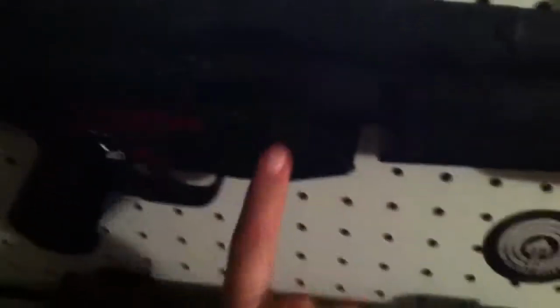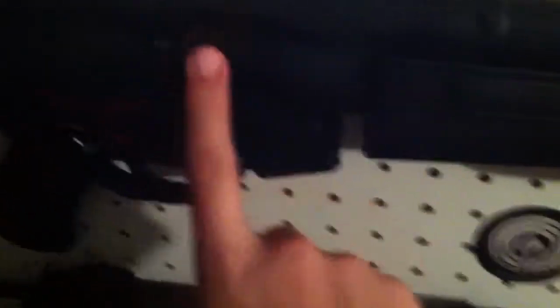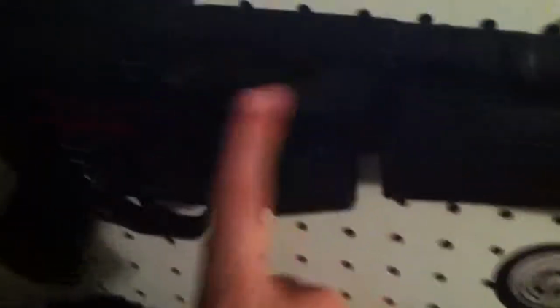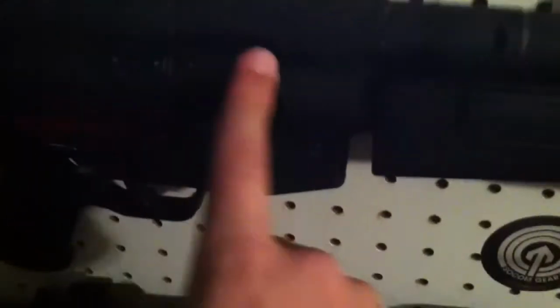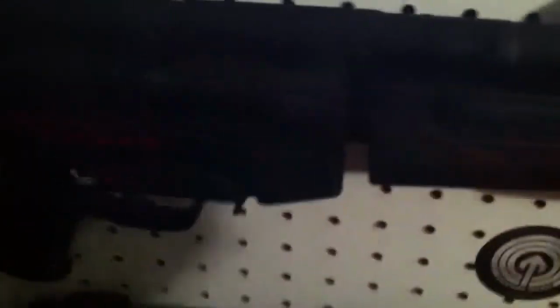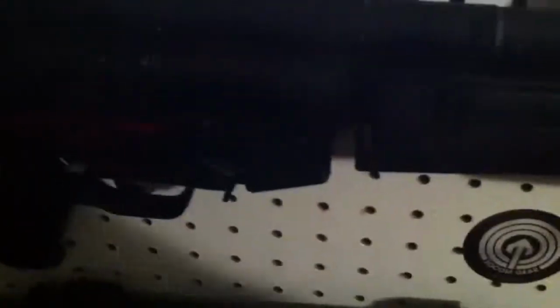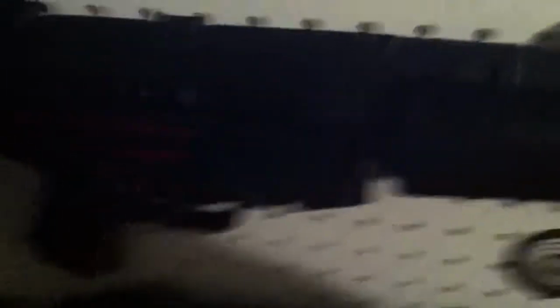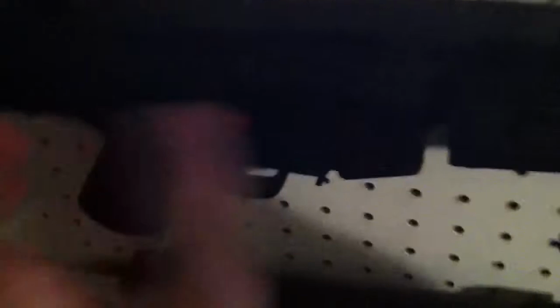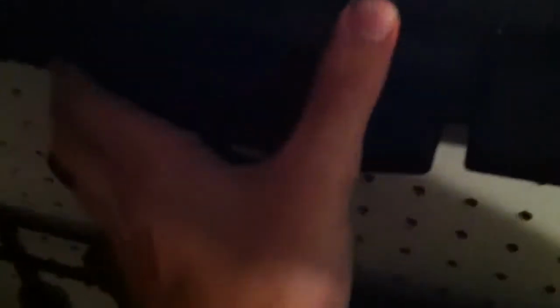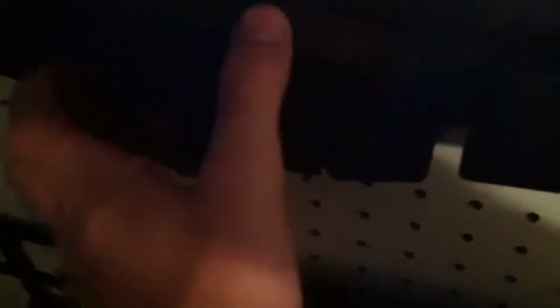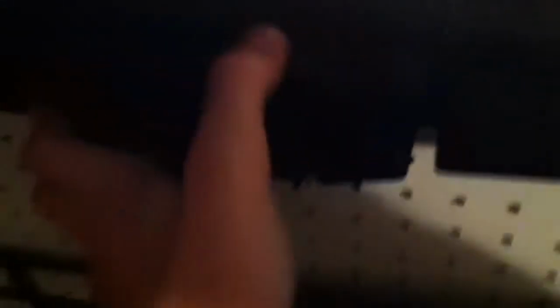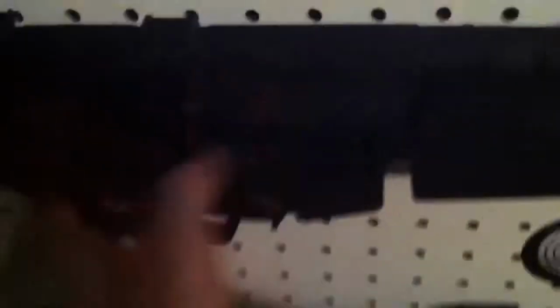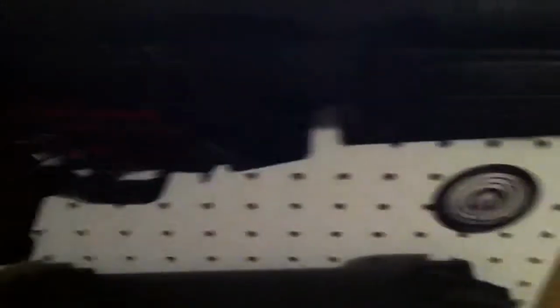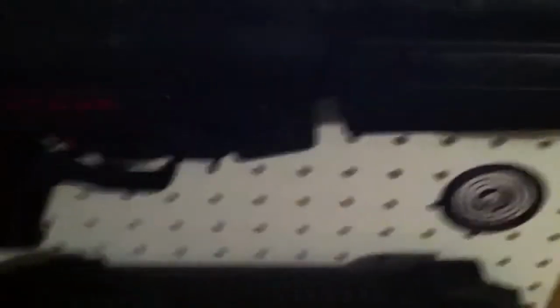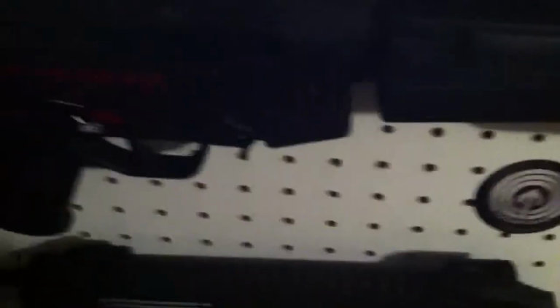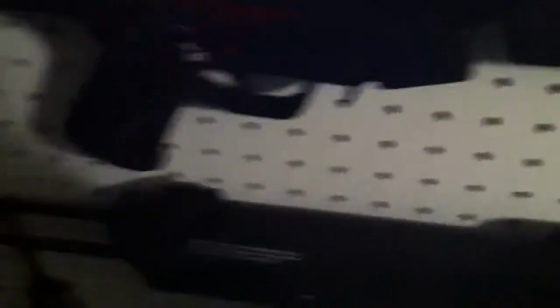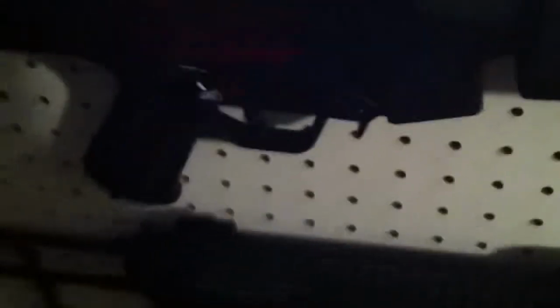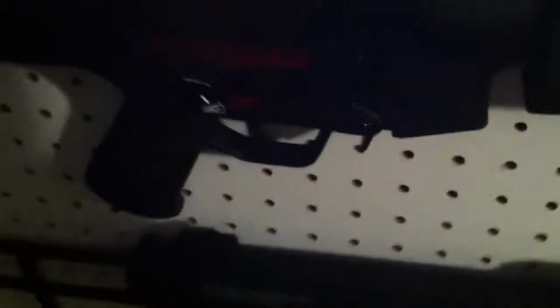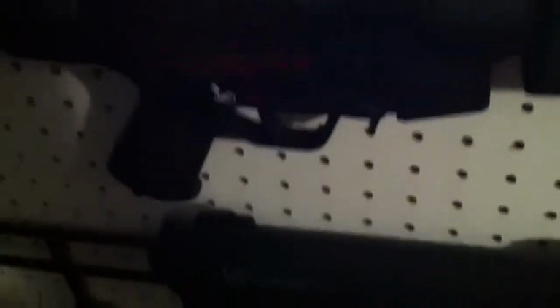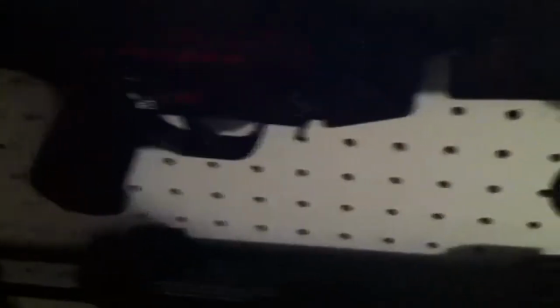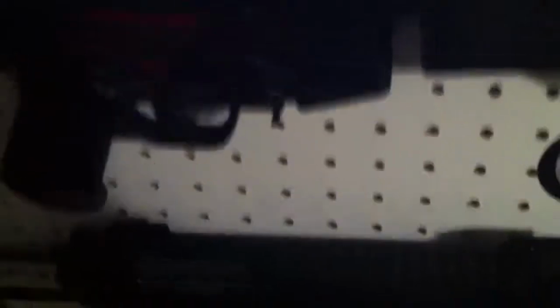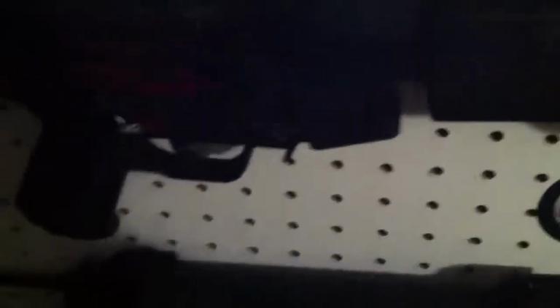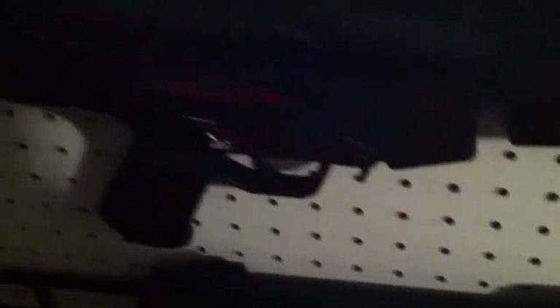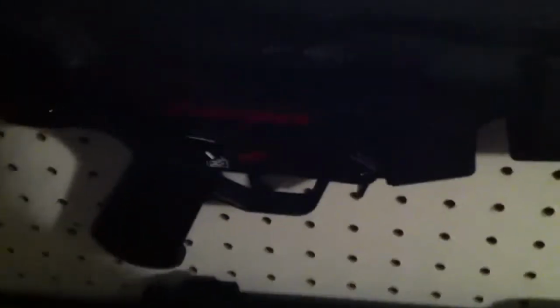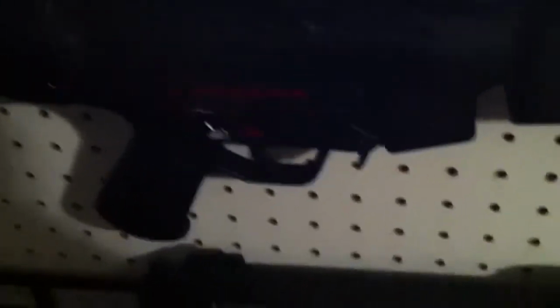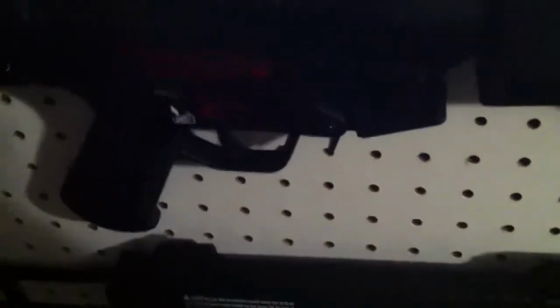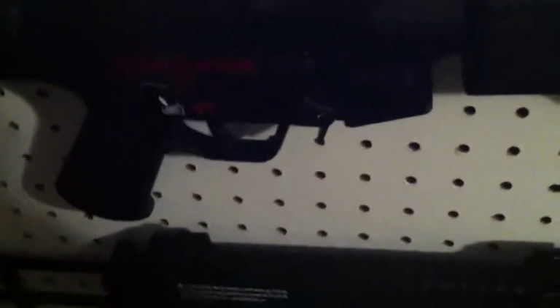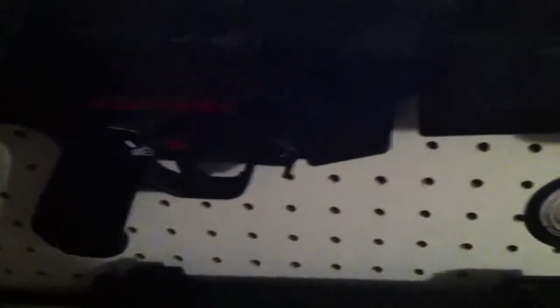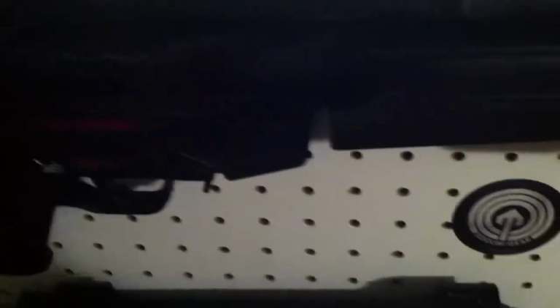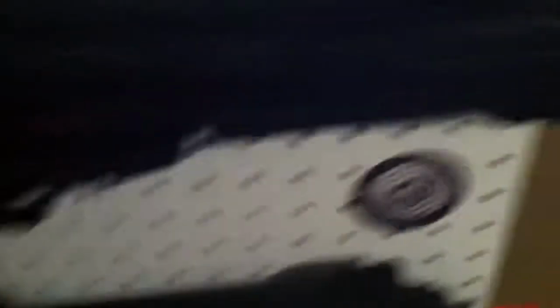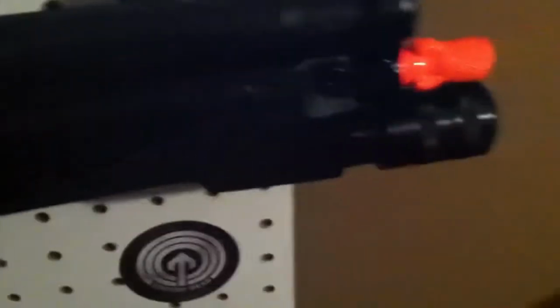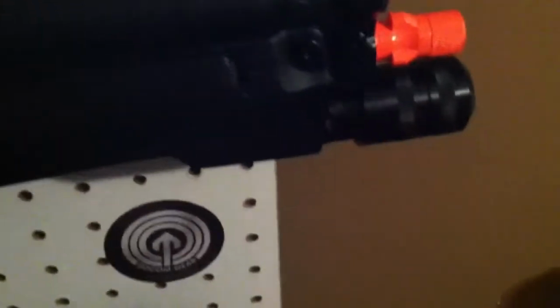Here is the shell eject — basically this is just the part that comes back as part of the blowback. Not really that noticeable, but it makes it that much more cool and realistic, and it's just a great gun all around.